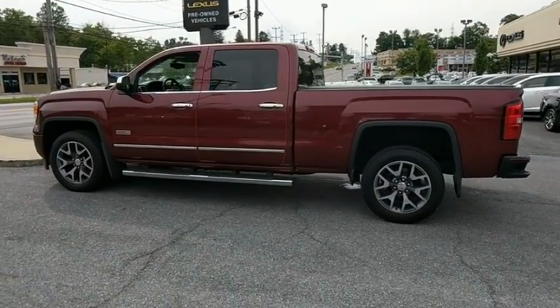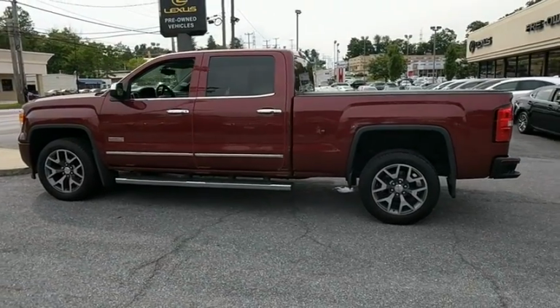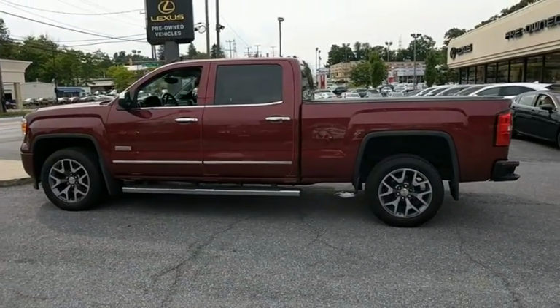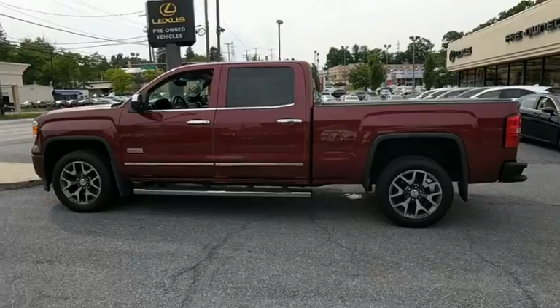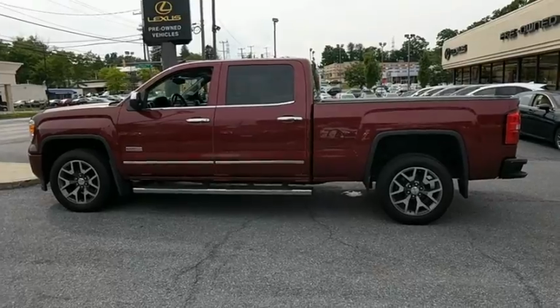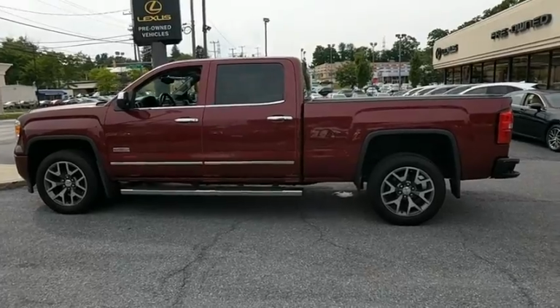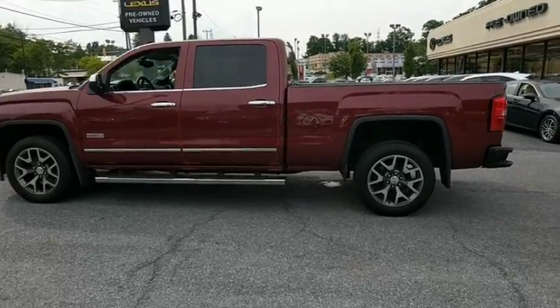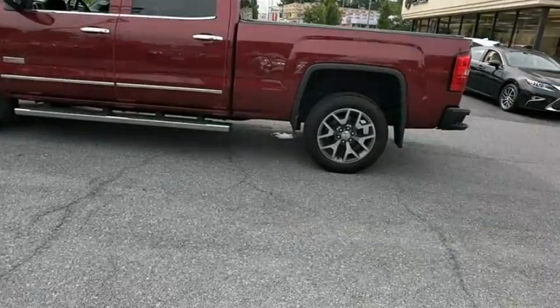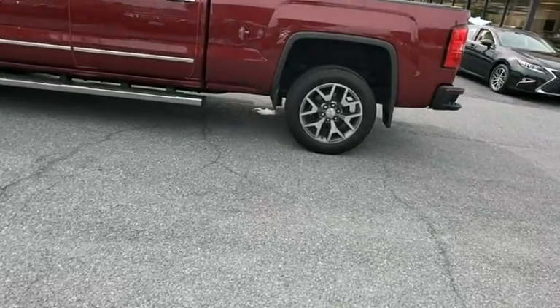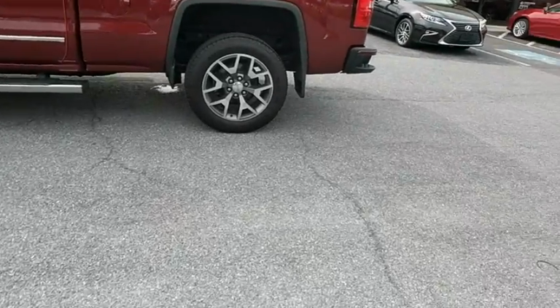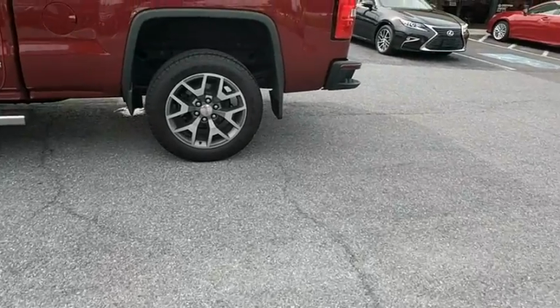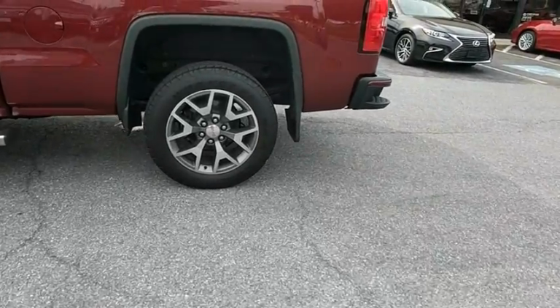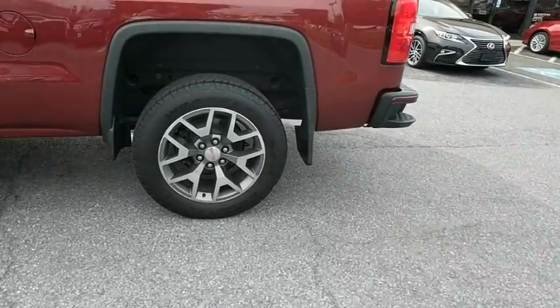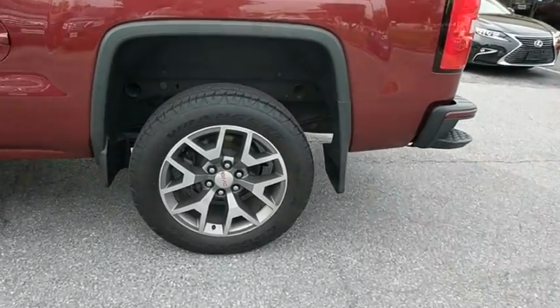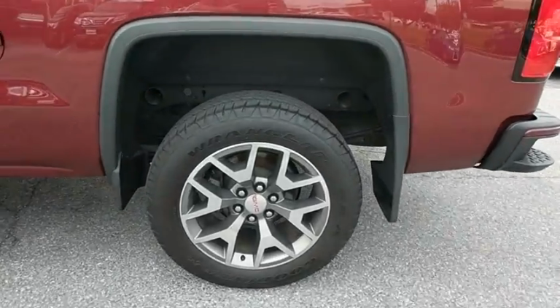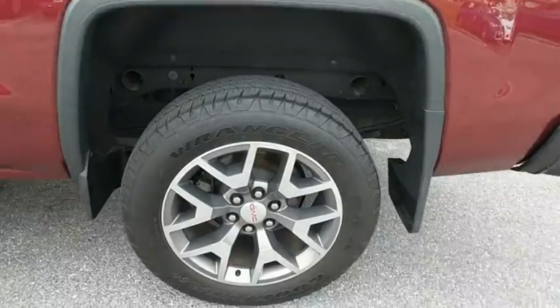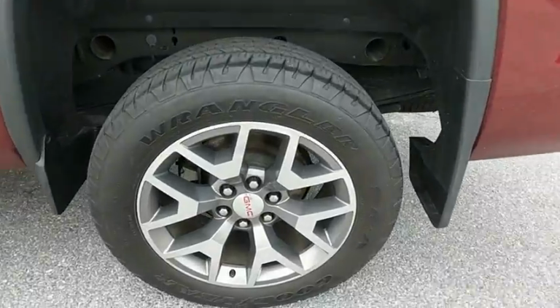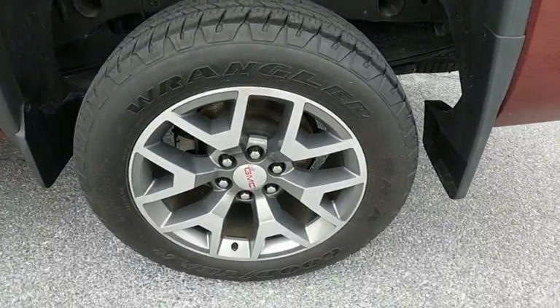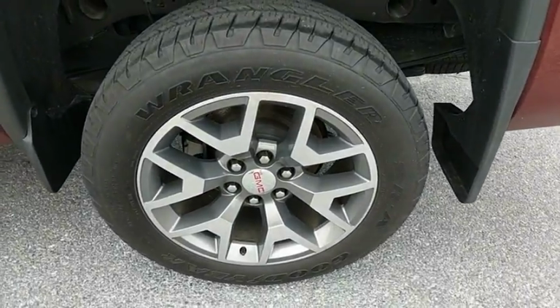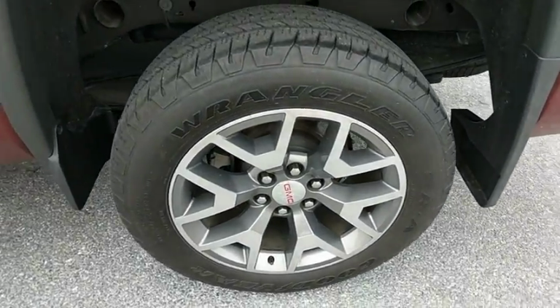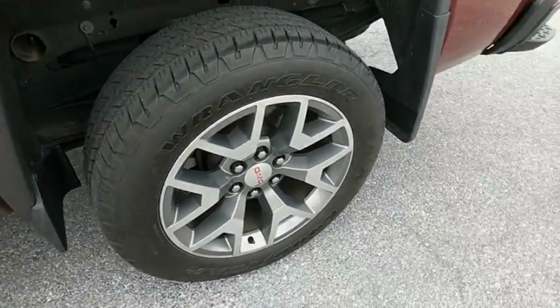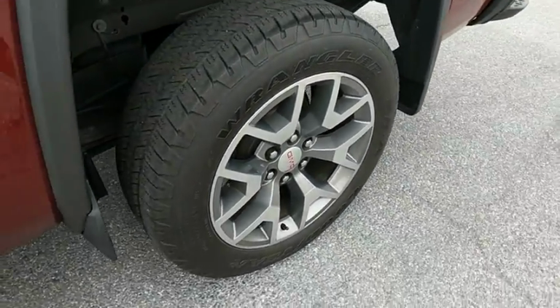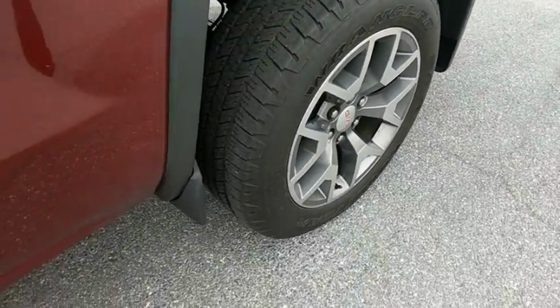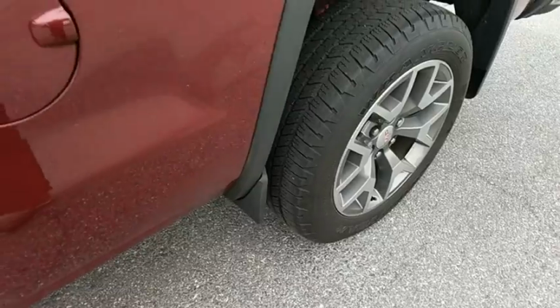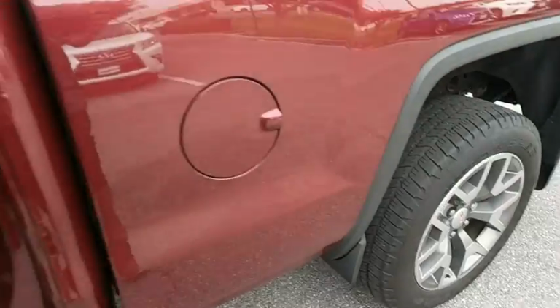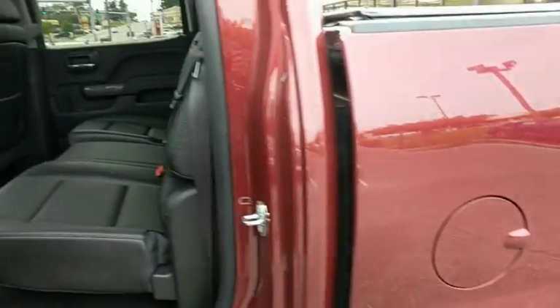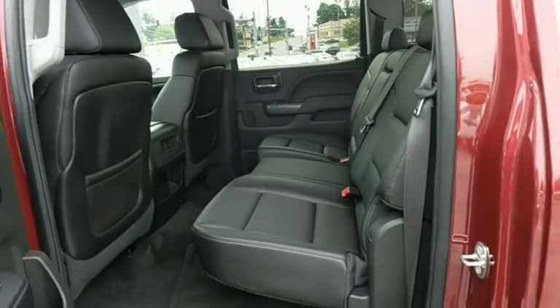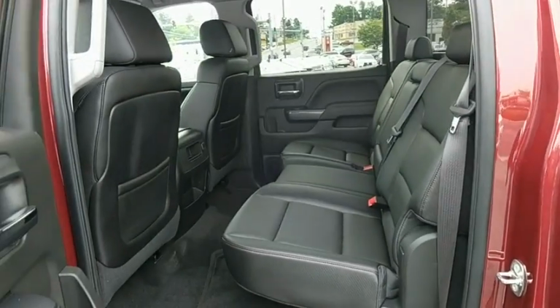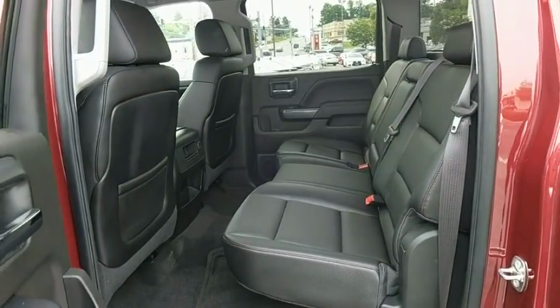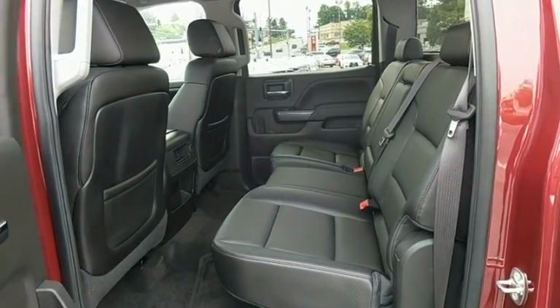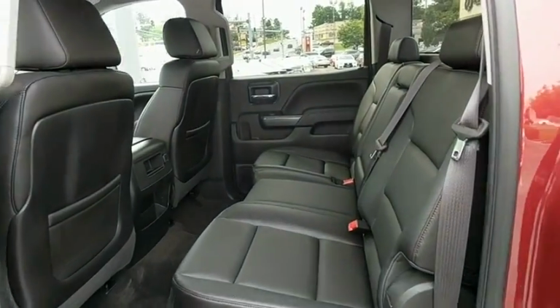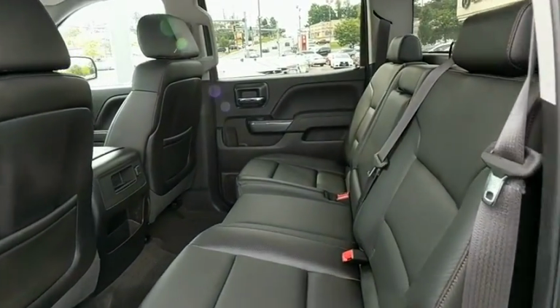This vehicle has less than 45,000 miles. Here are some of this vehicle's great options: remote engine start, universal garage door opener, fog lamps, daytime running lamps, and a tire pressure monitoring system.